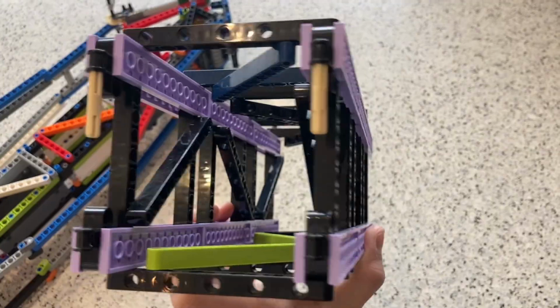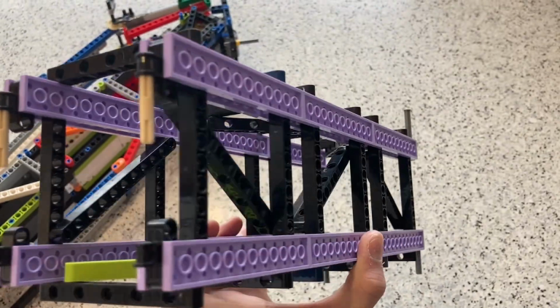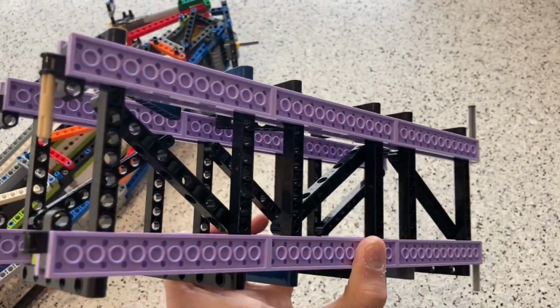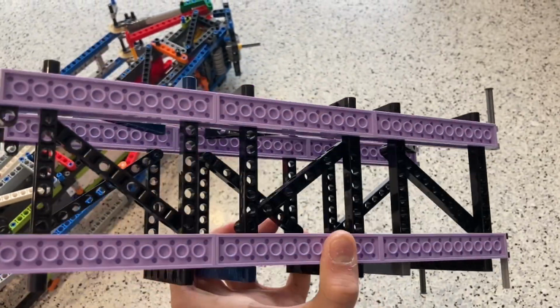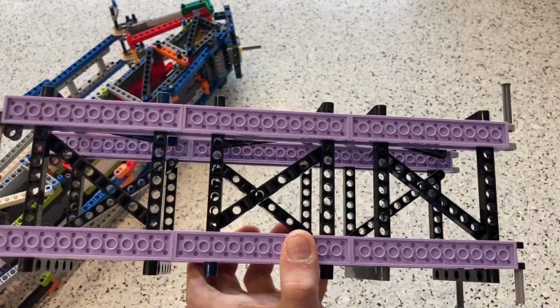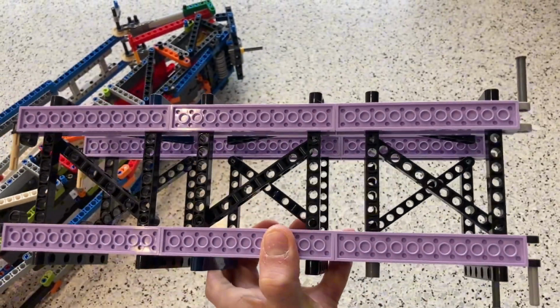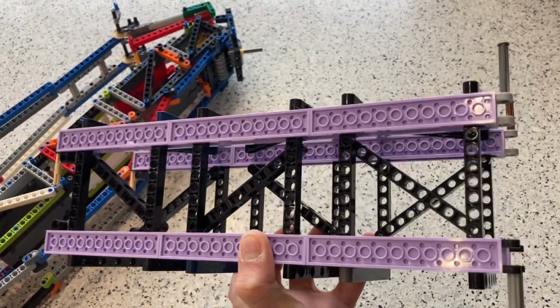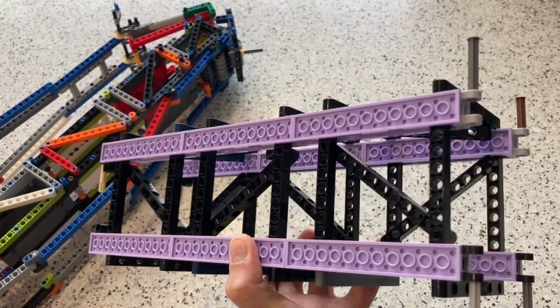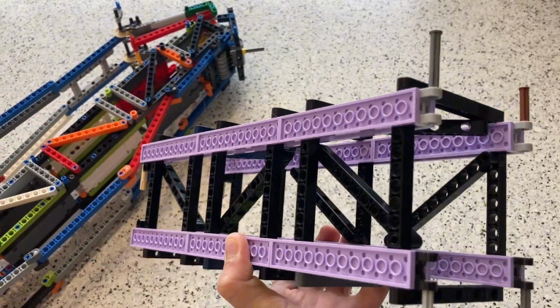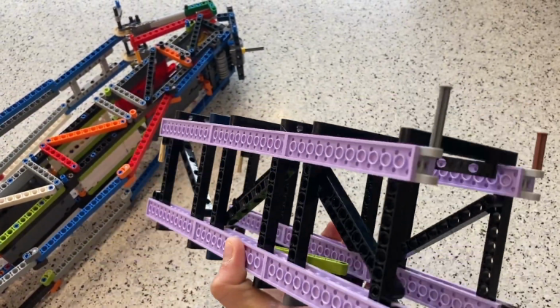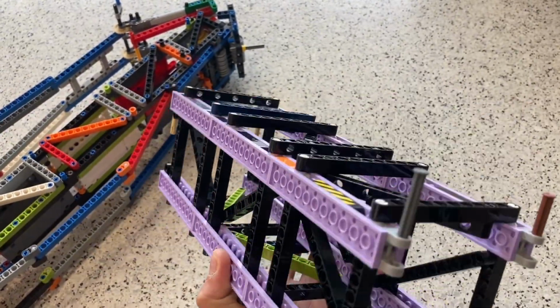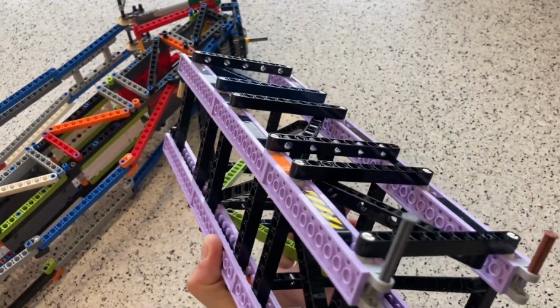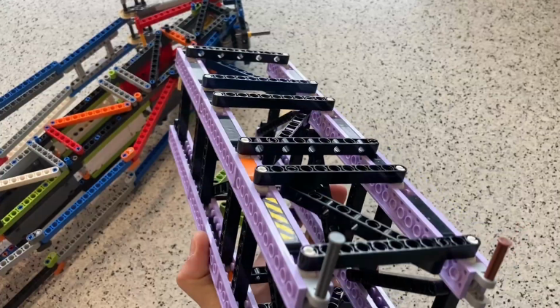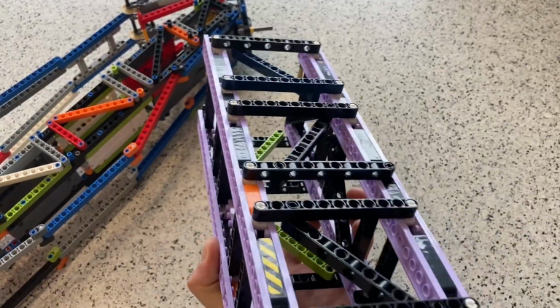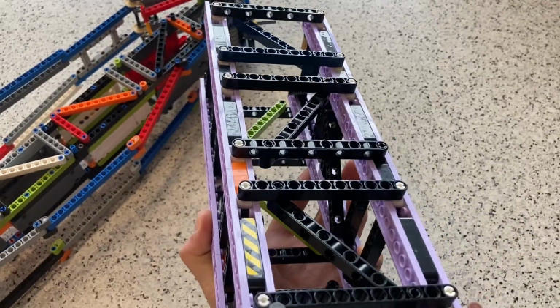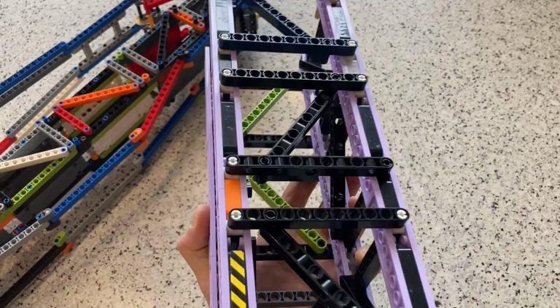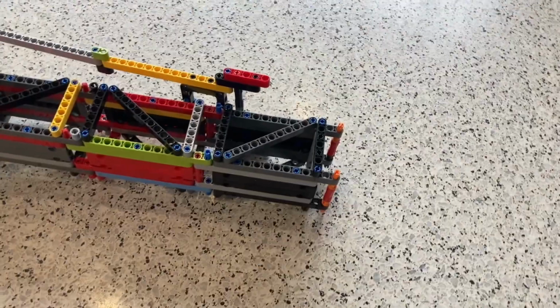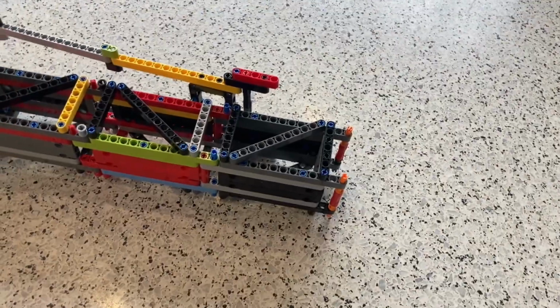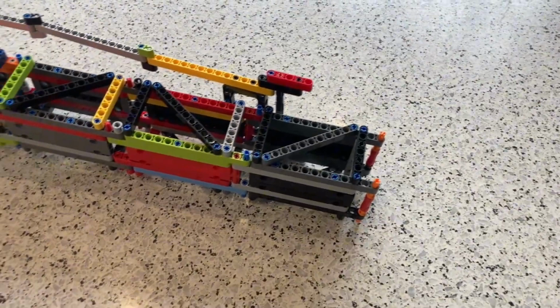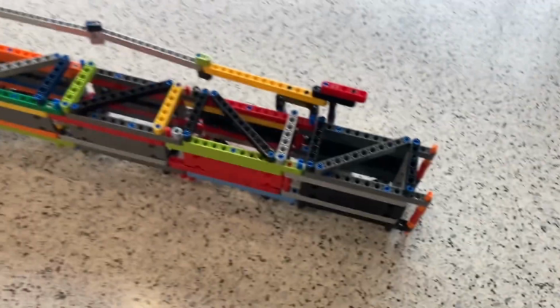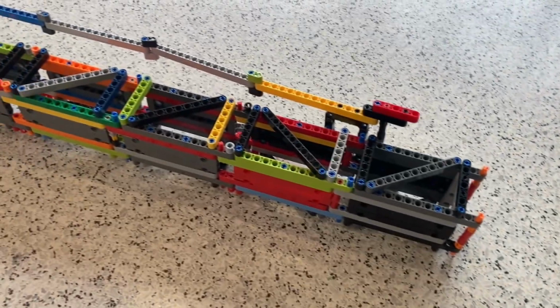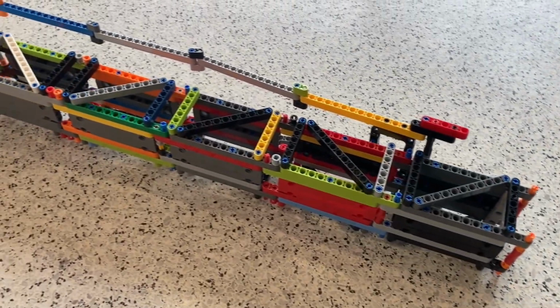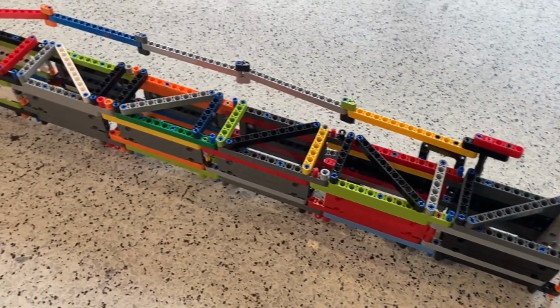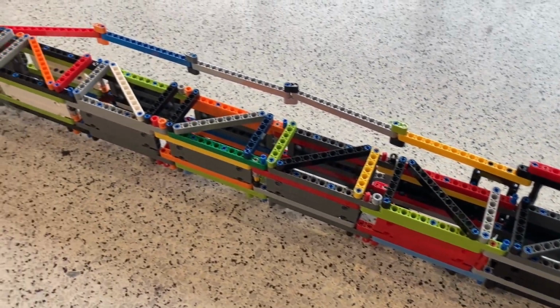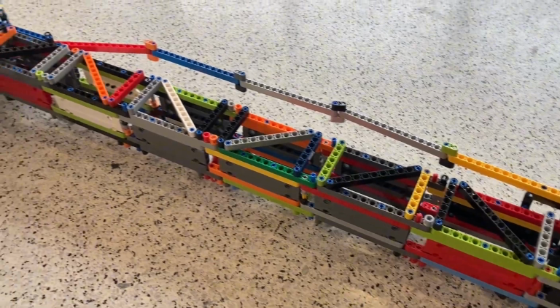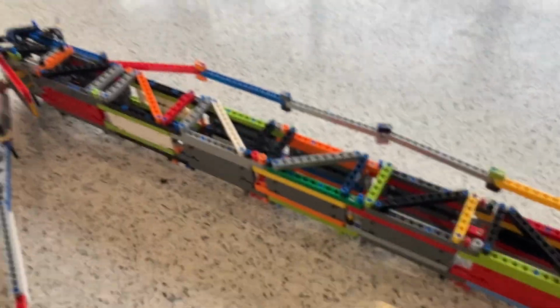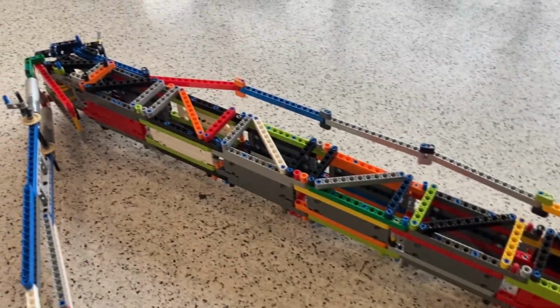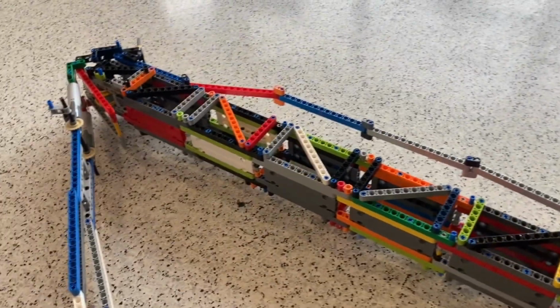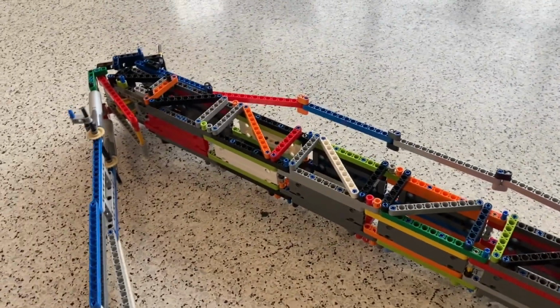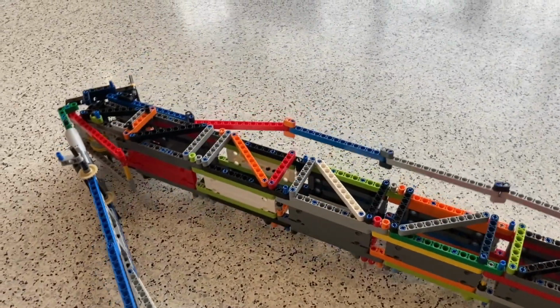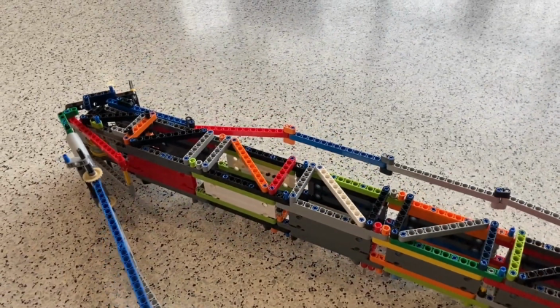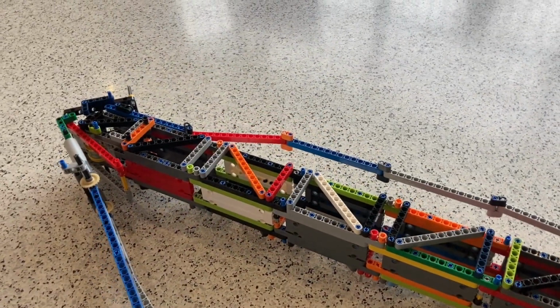This is the upper boom section. It is 11 studs wide. I already have a tutorial for this section linked in the top right of your screen. This is the derrick, or the back mast. Once I get enough parts, I hope to upgrade this part of the crane.